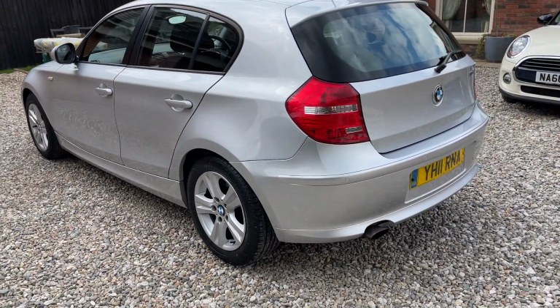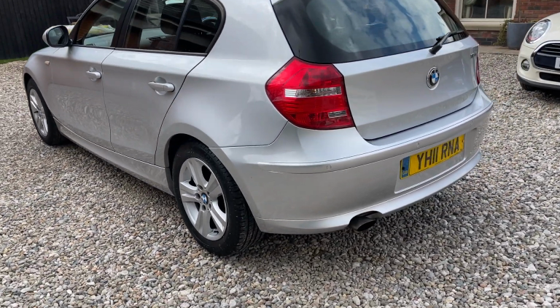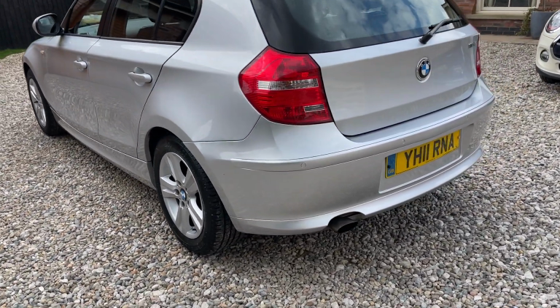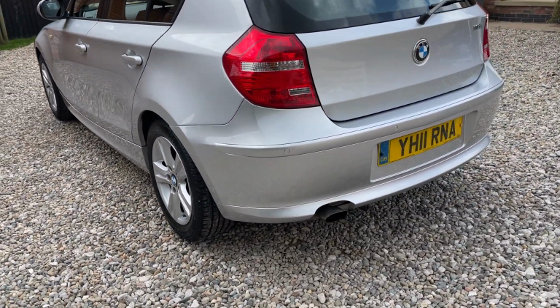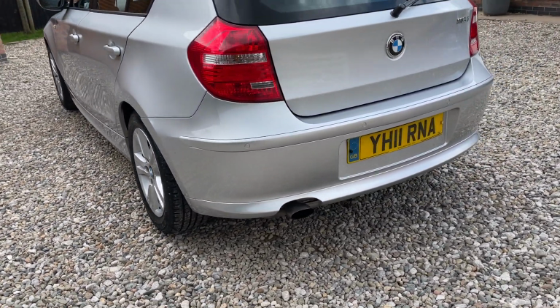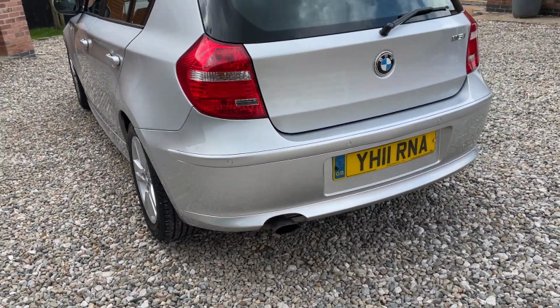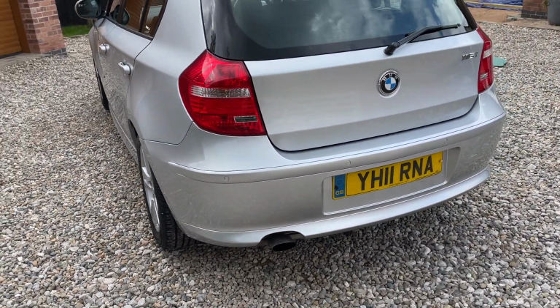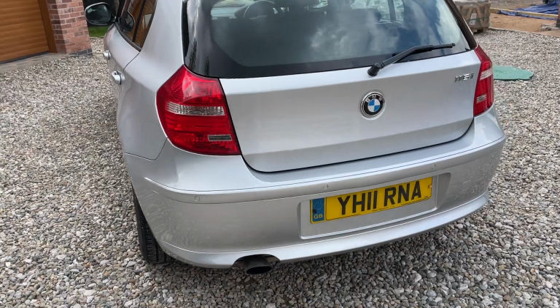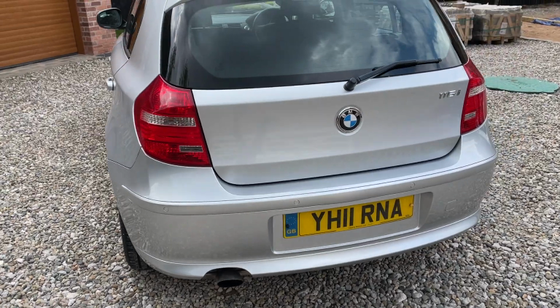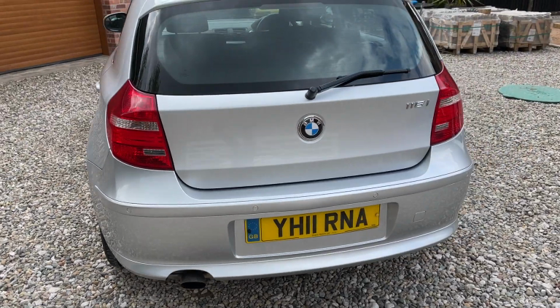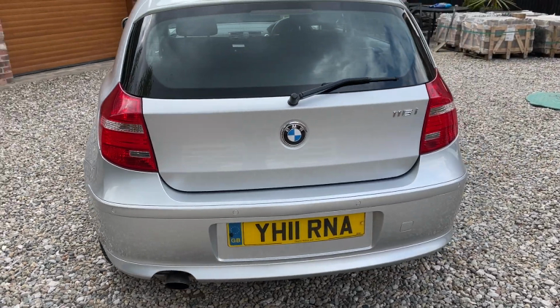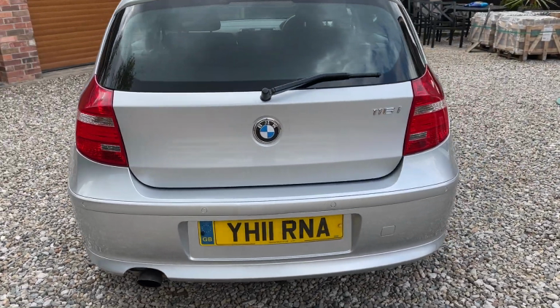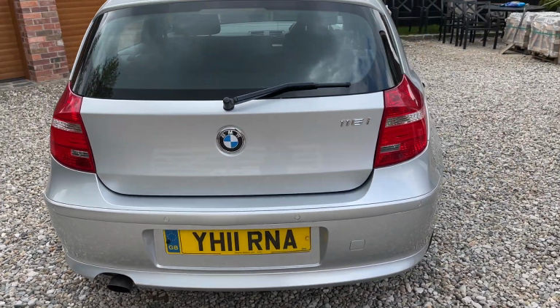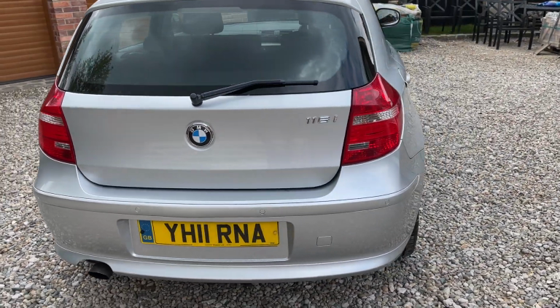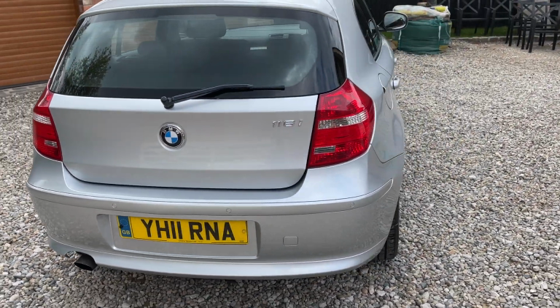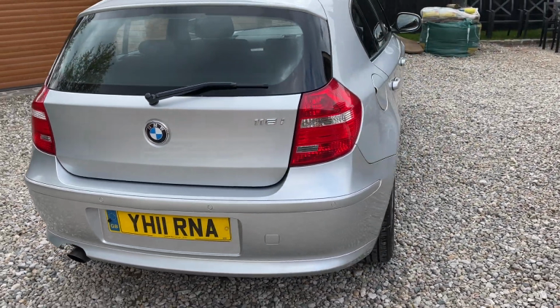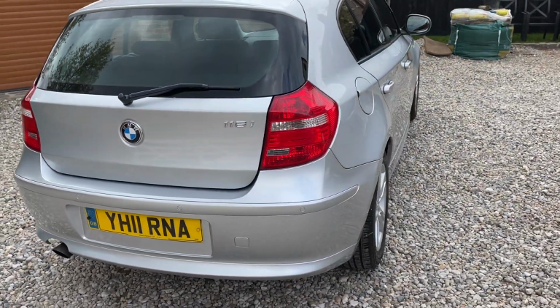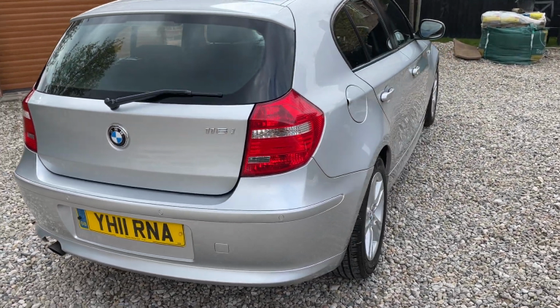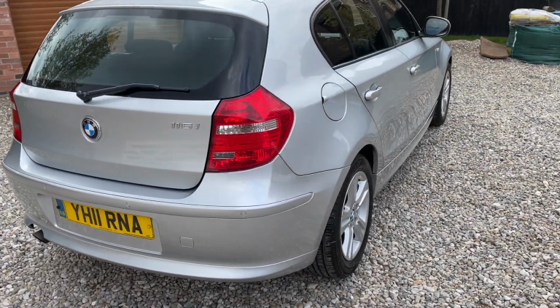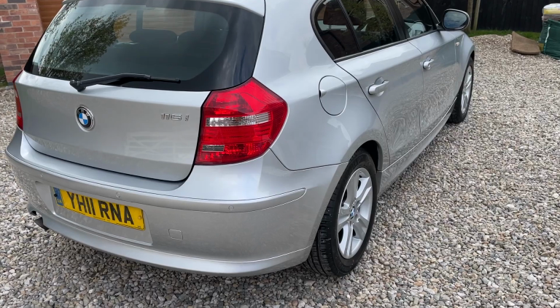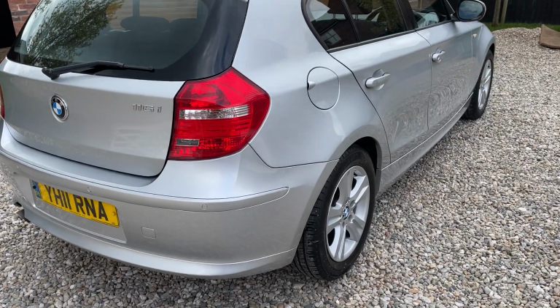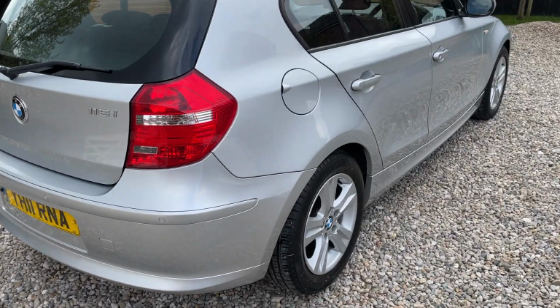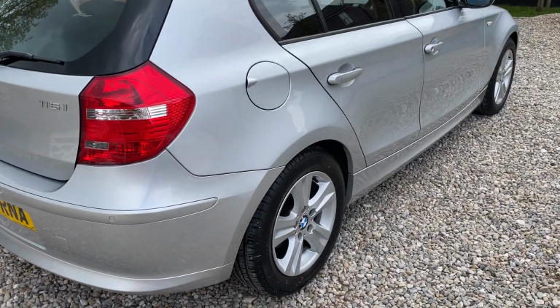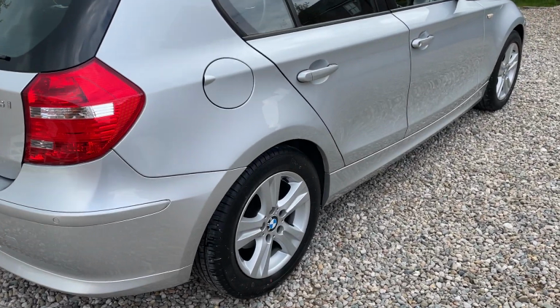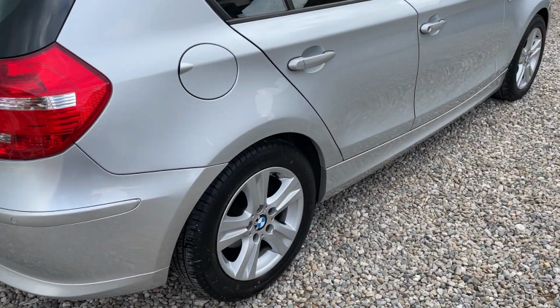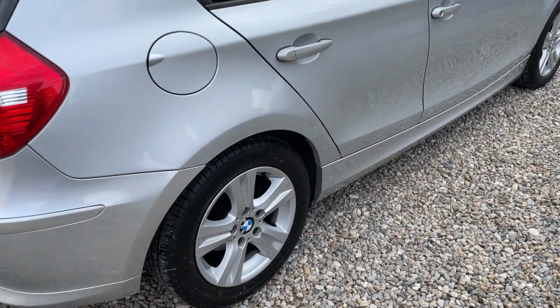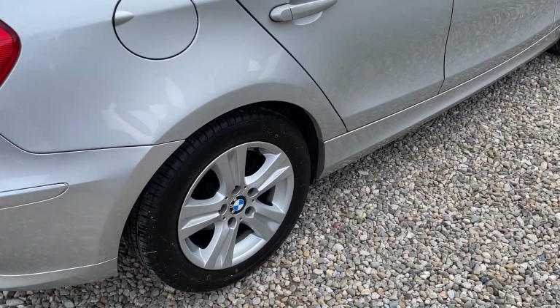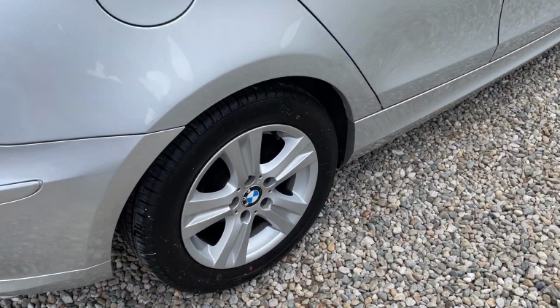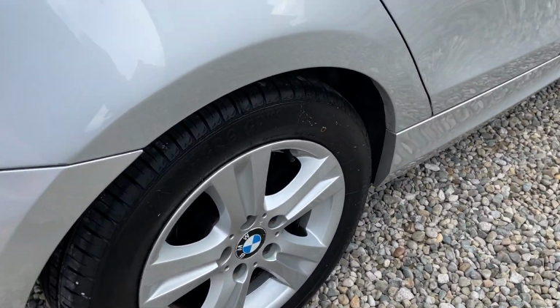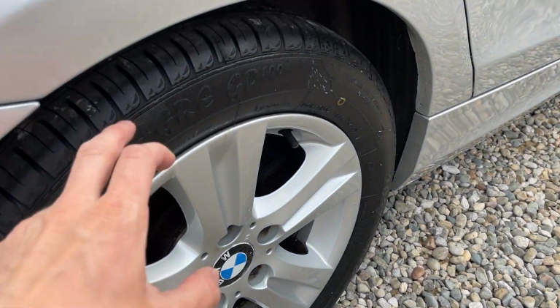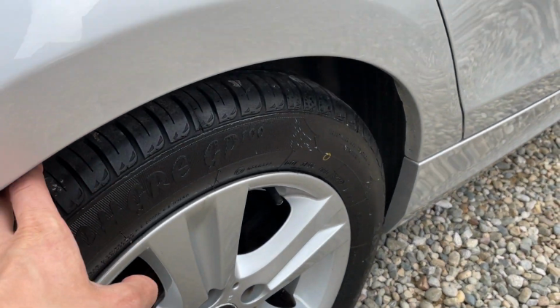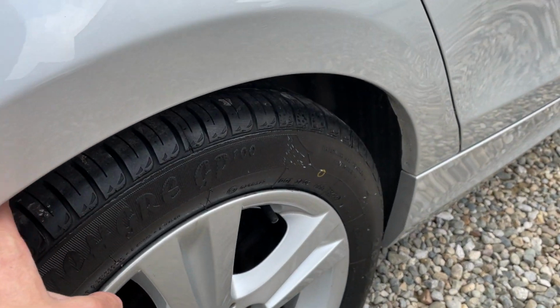The vehicle's got rear parking sensors. Full specification is listed on the advert. It's got an MOT until November 2021. The rear tyres were advised on that MOT and it's had brand new tyres fitted.